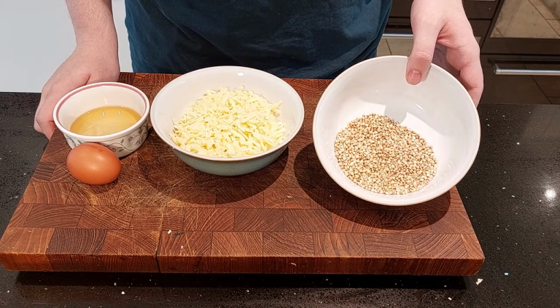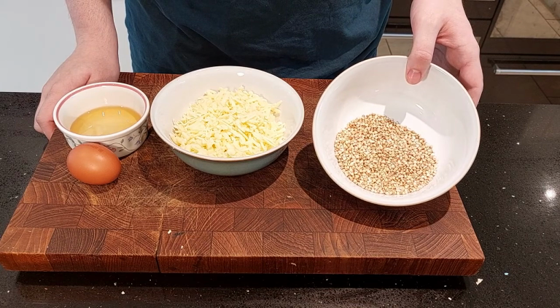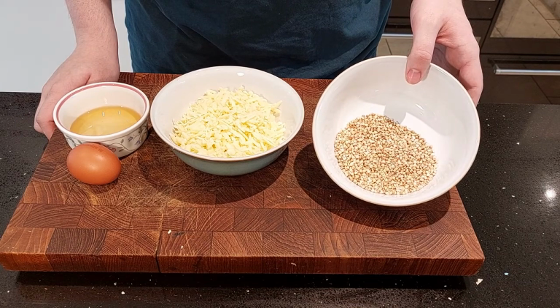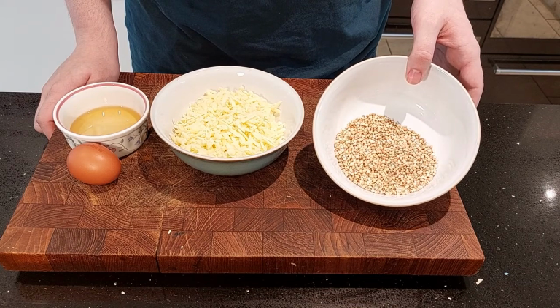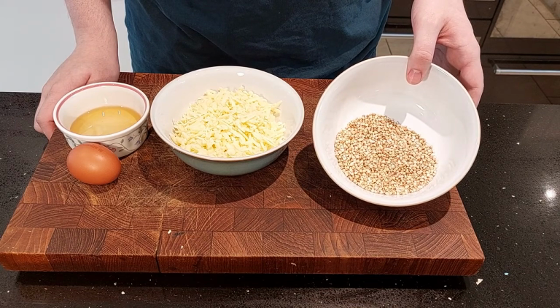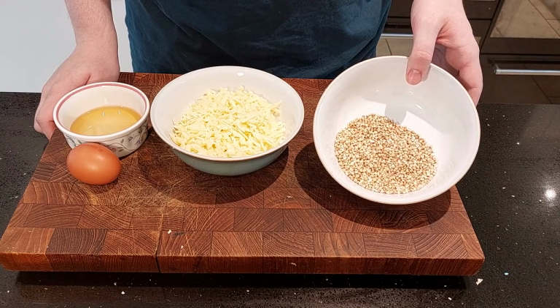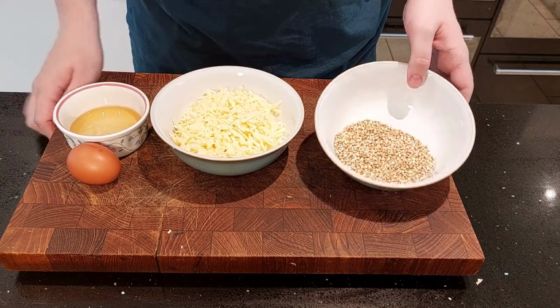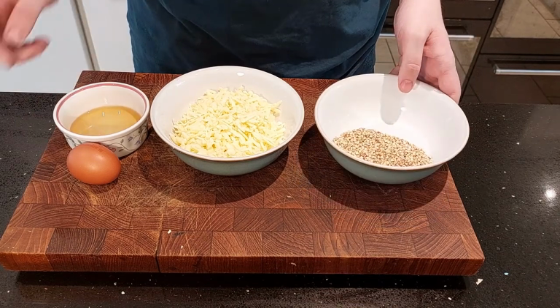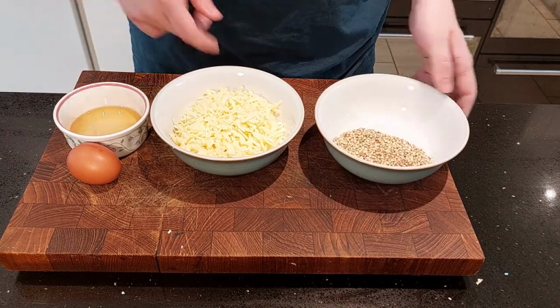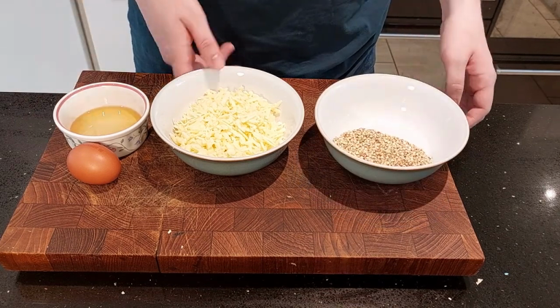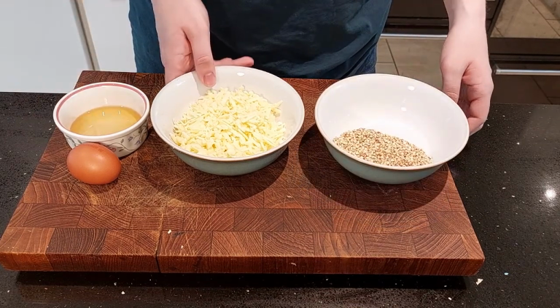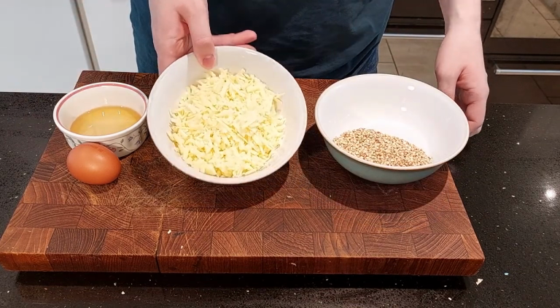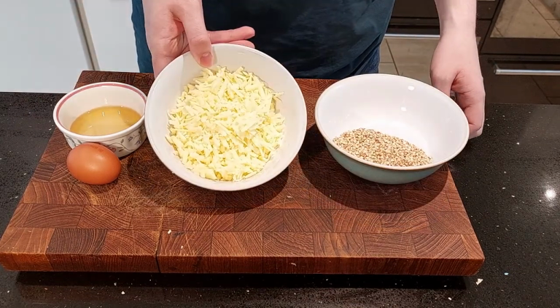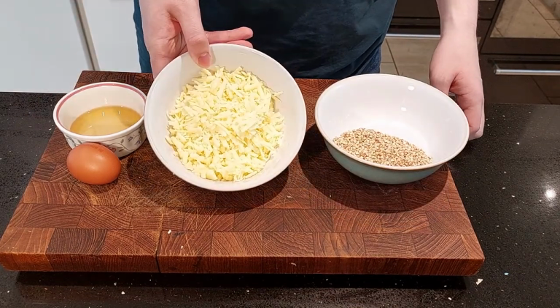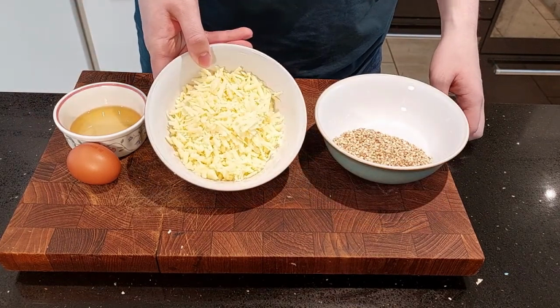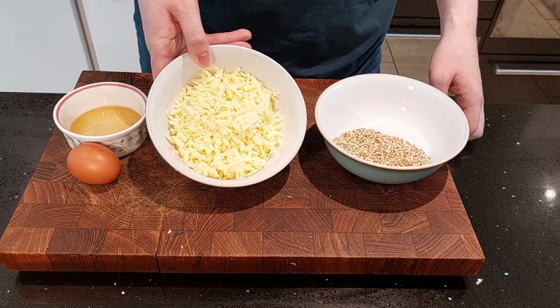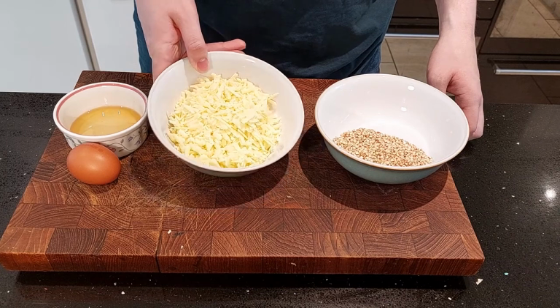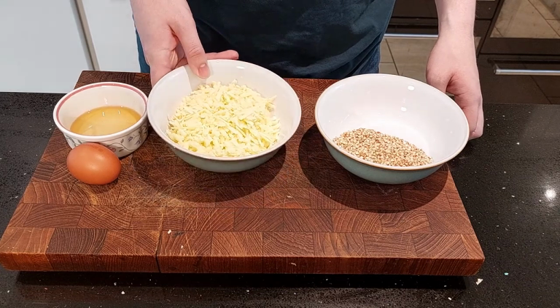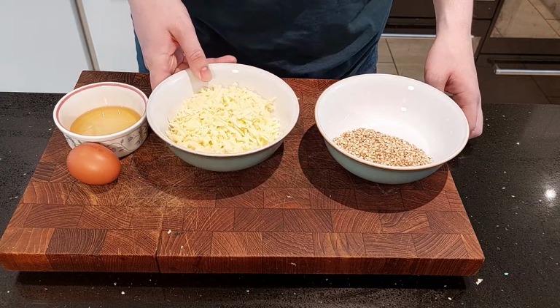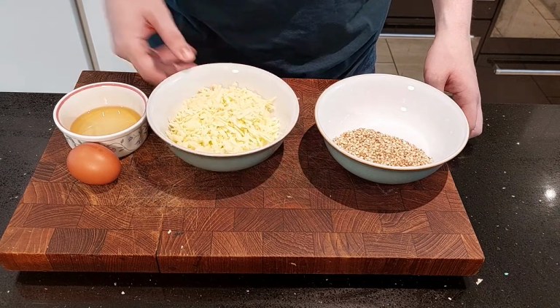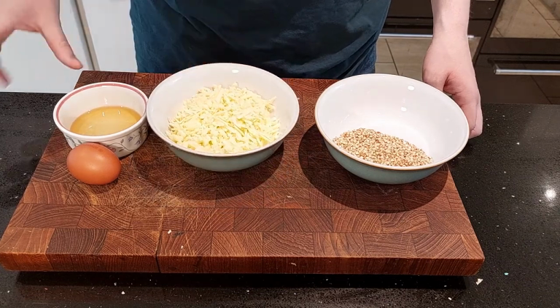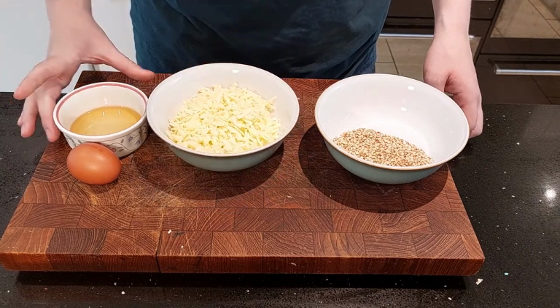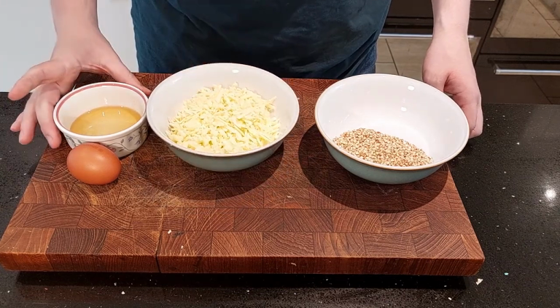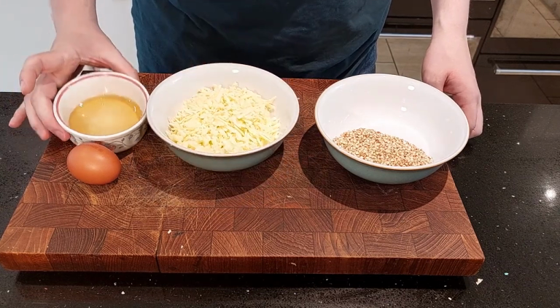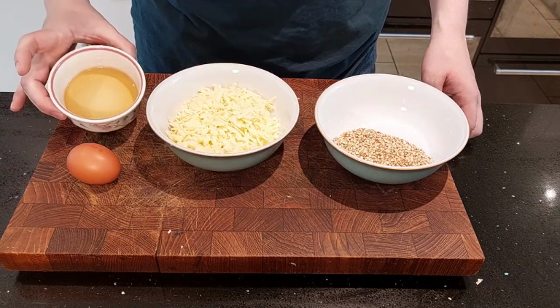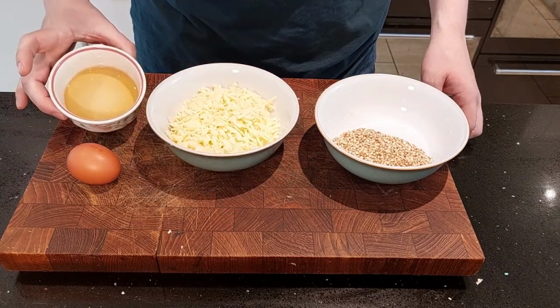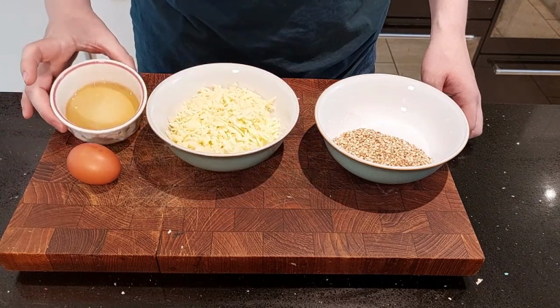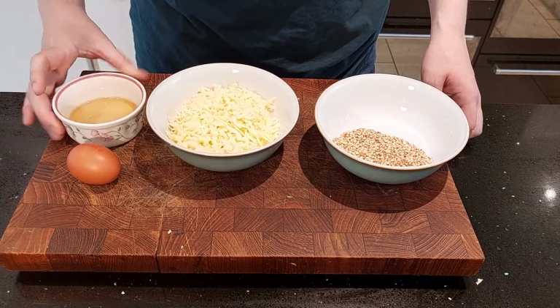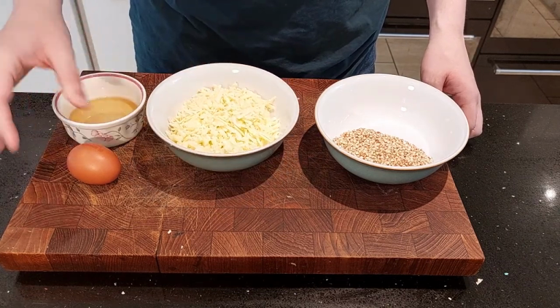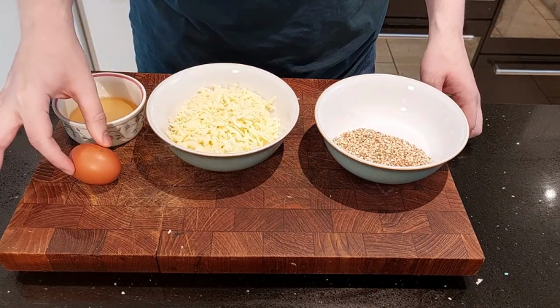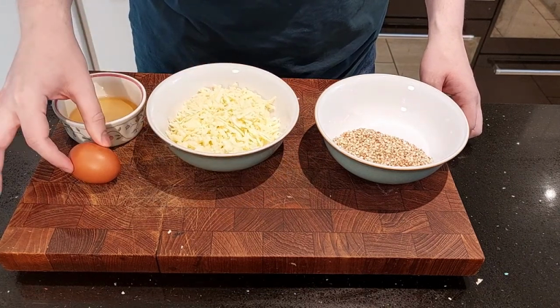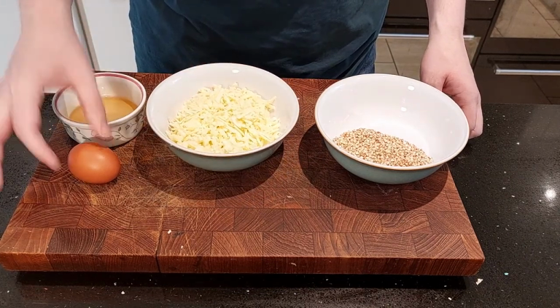This recipe calls for buckwheat, about 50 grams, about 150 grams of cheese, 25 grams or about one tablespoon of honey, and one egg.